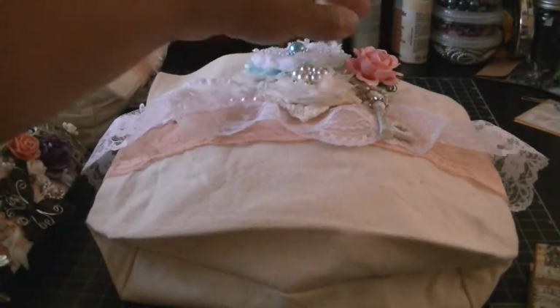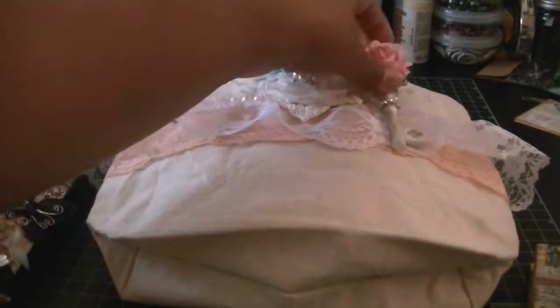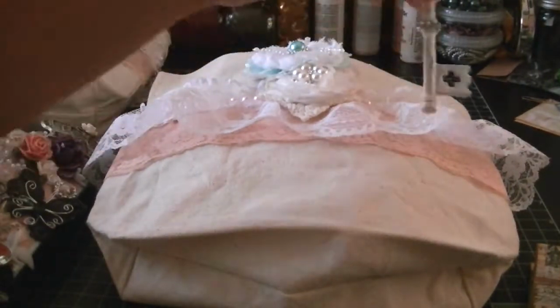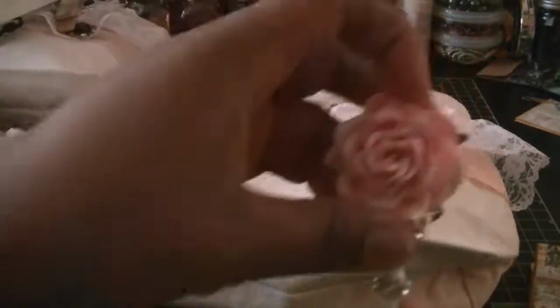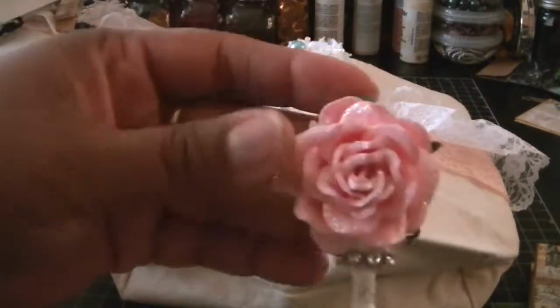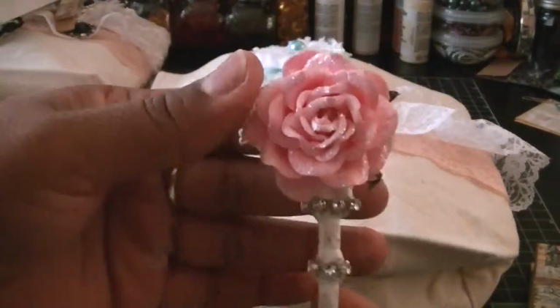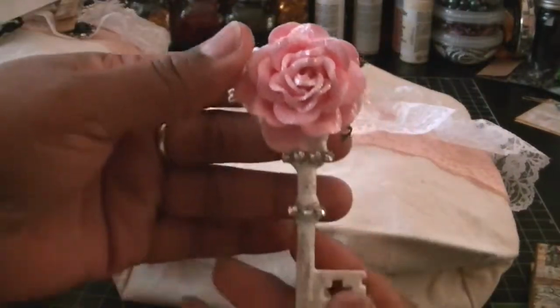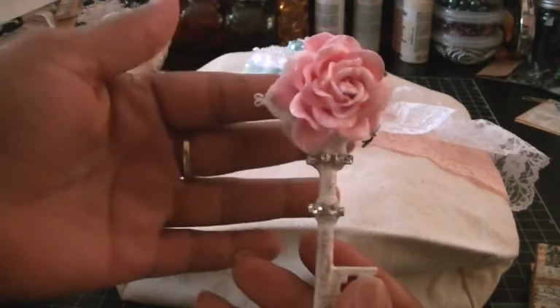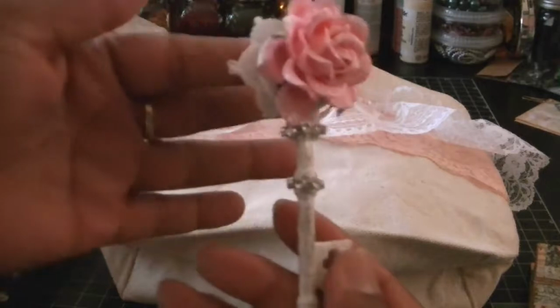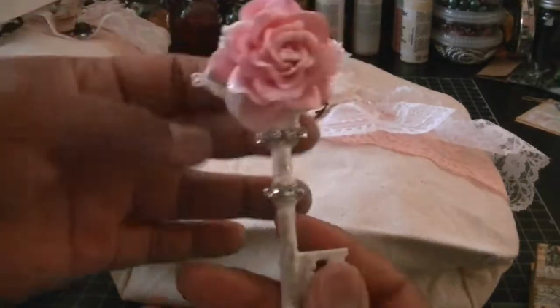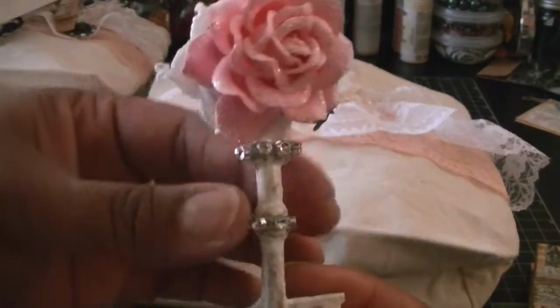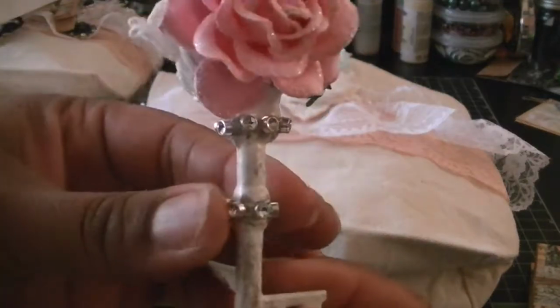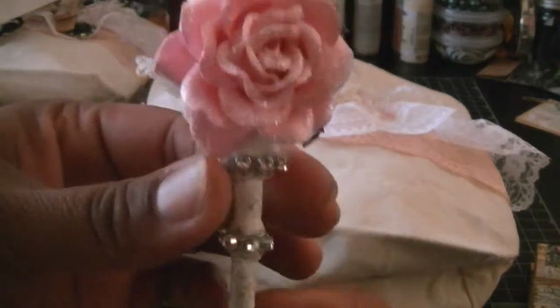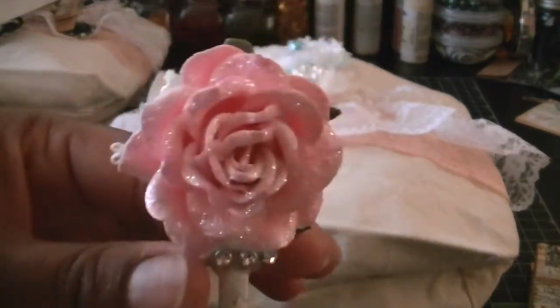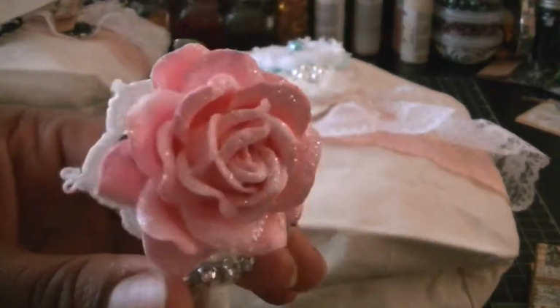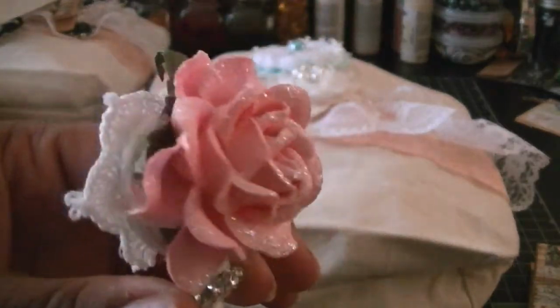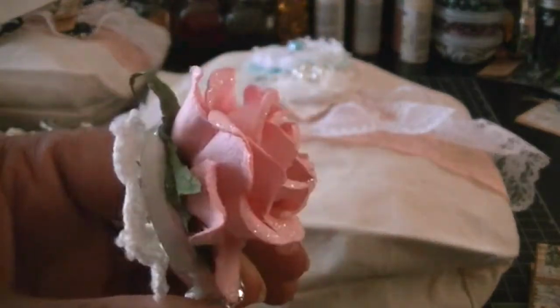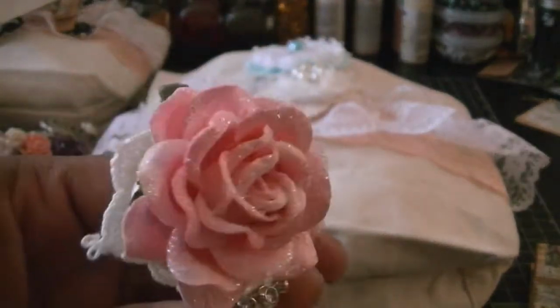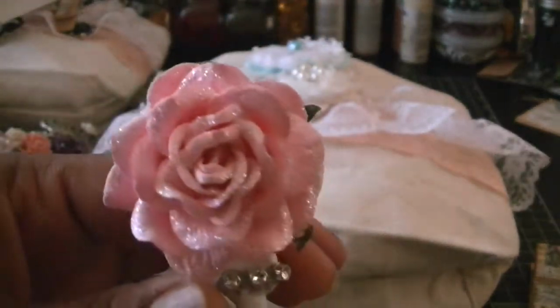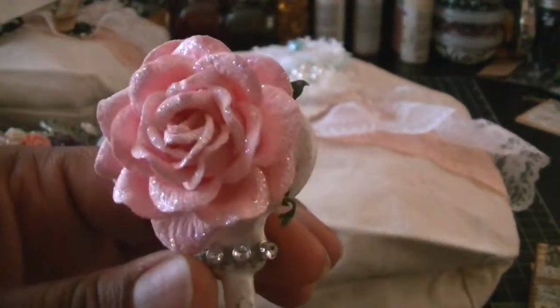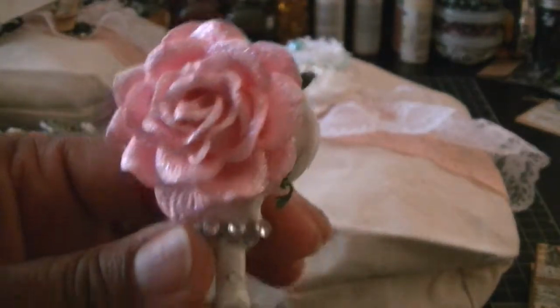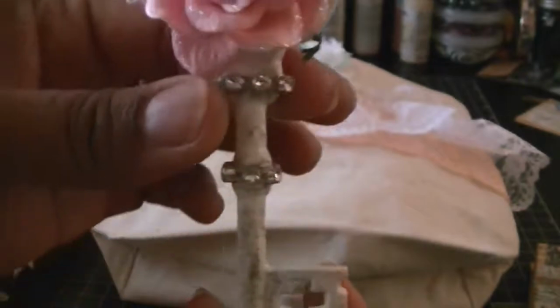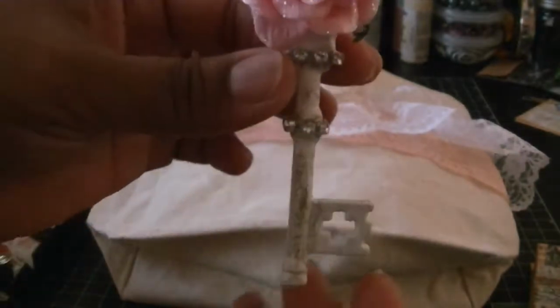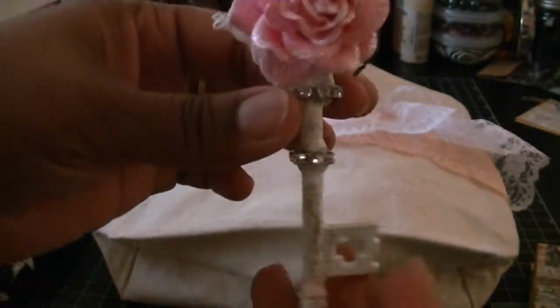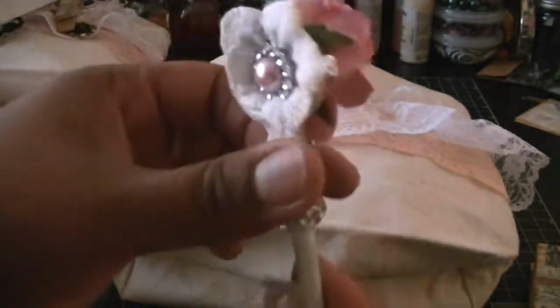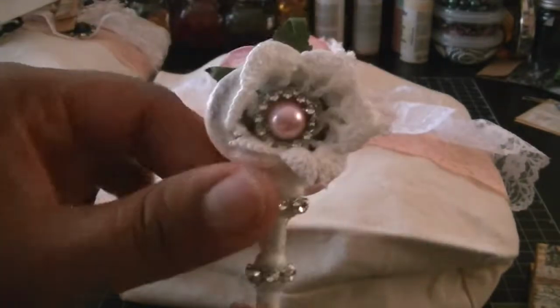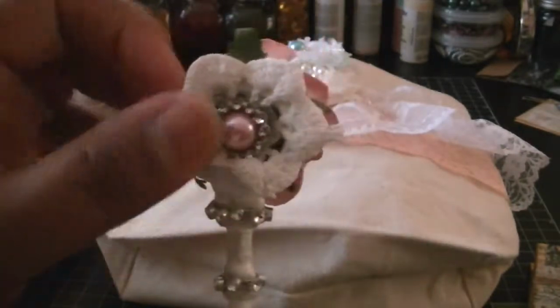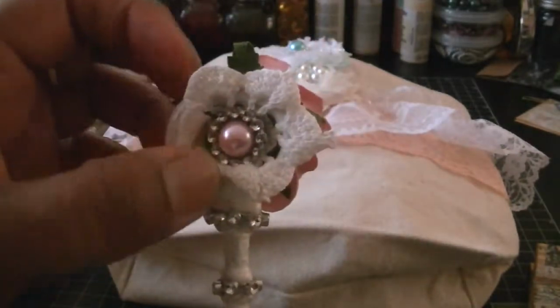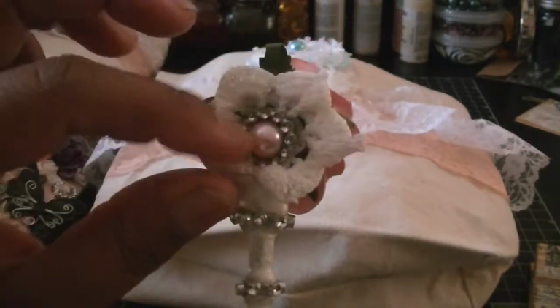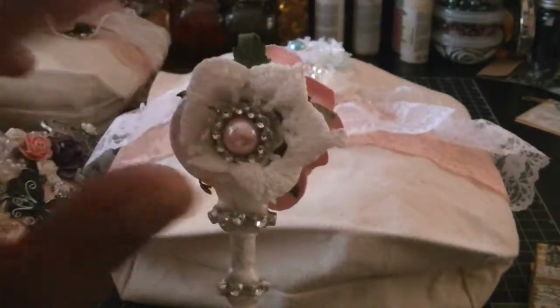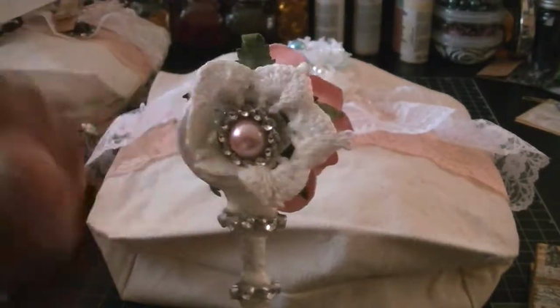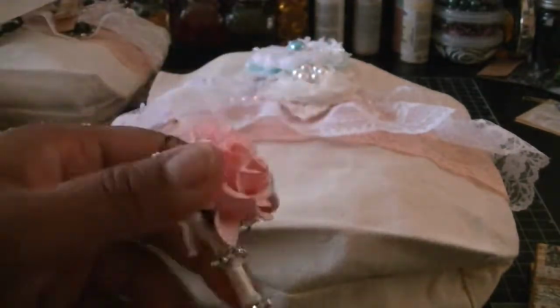I also altered a key, and this is a key from Michael's. So it's a white key. I just put some bling here and a large flower that I stickled. And then on the back, a doily ribbon slider and flat back pearl.